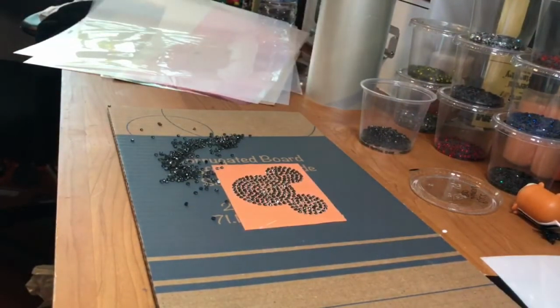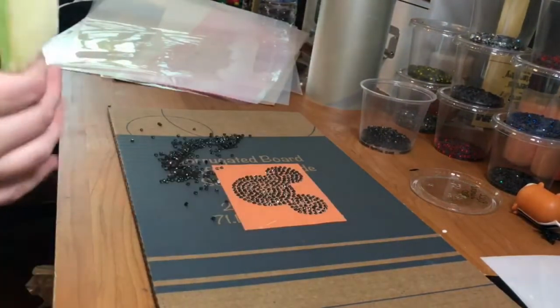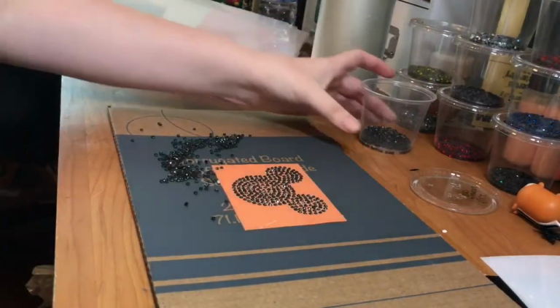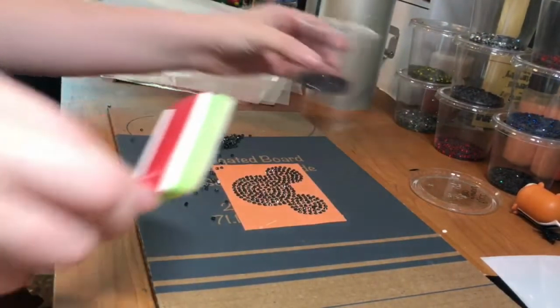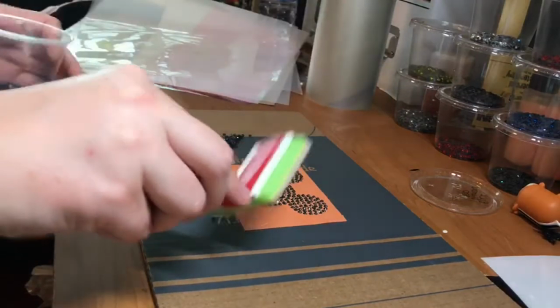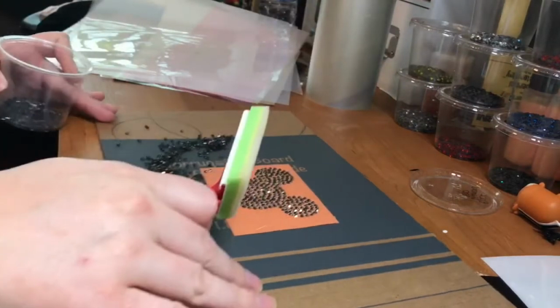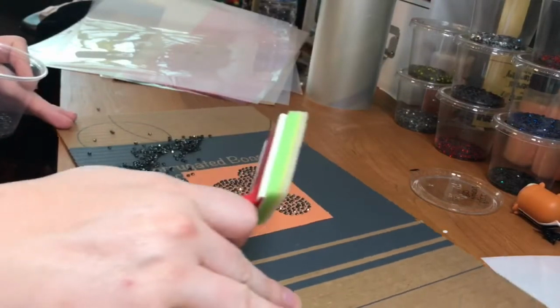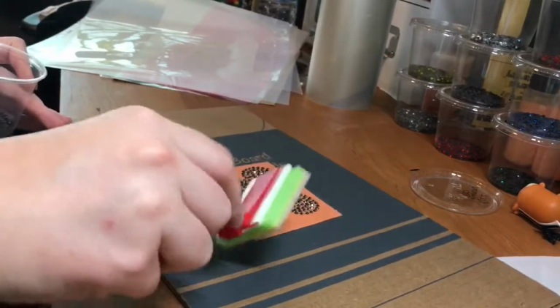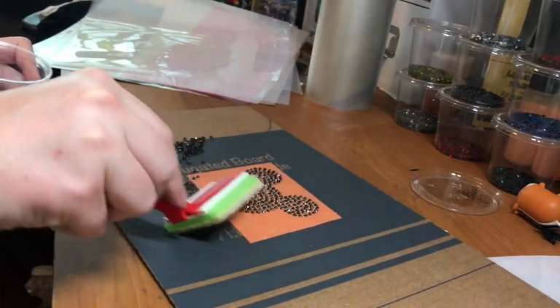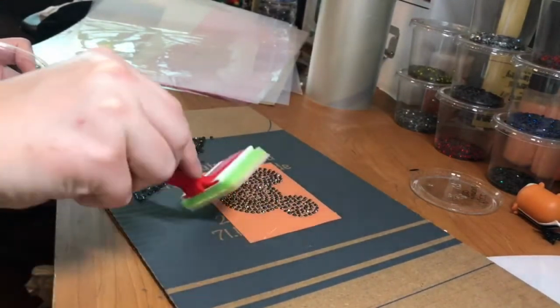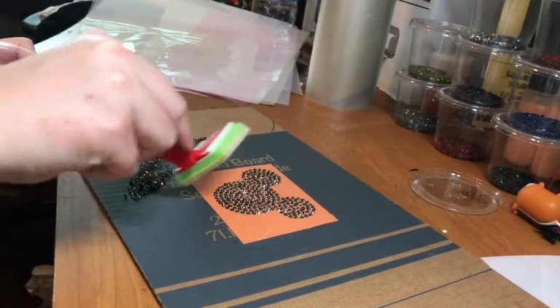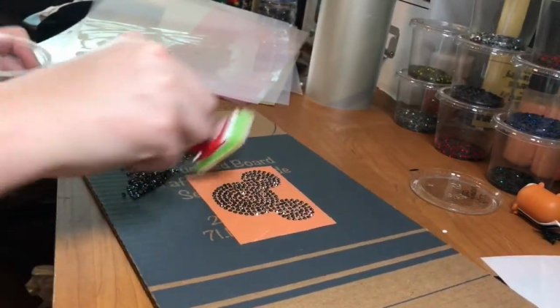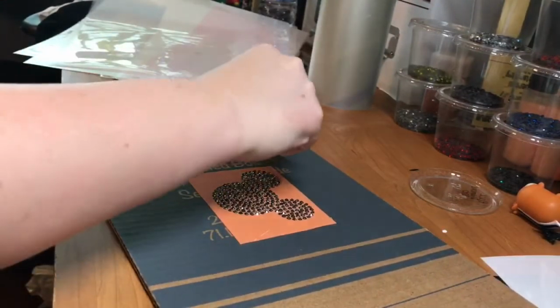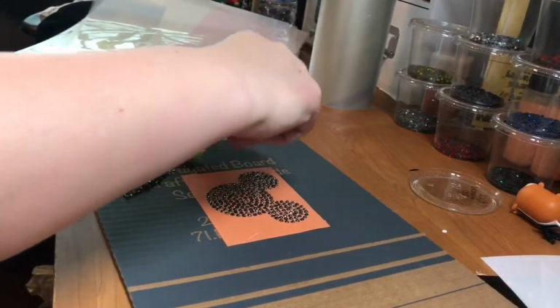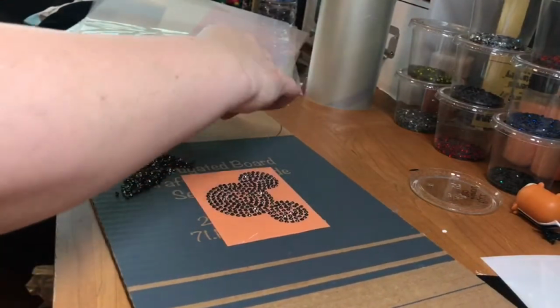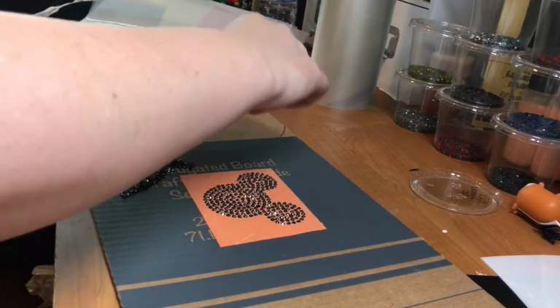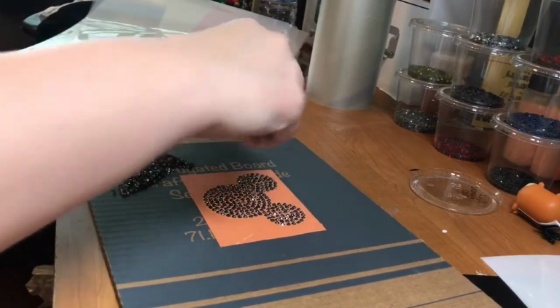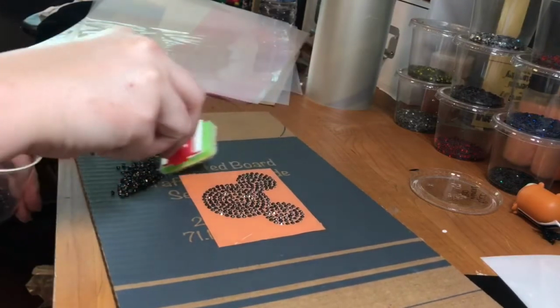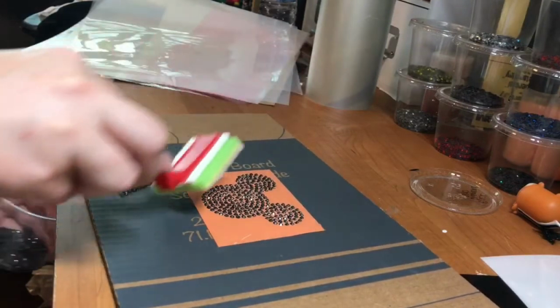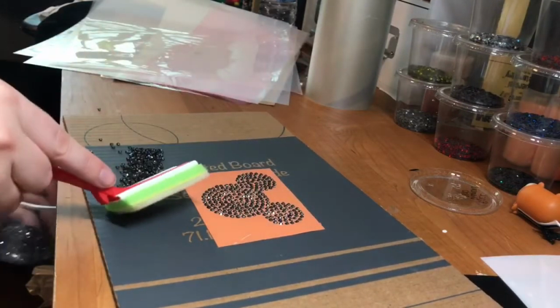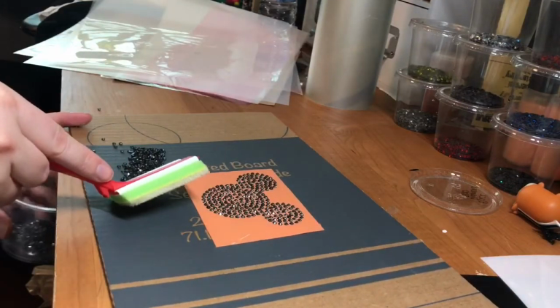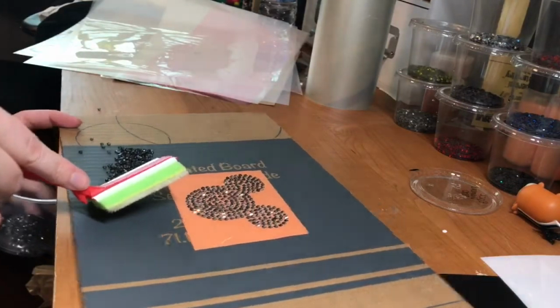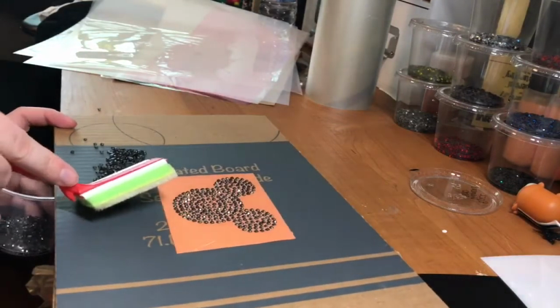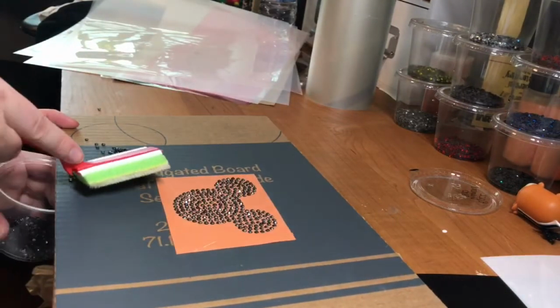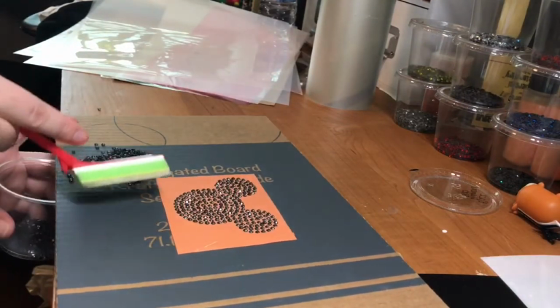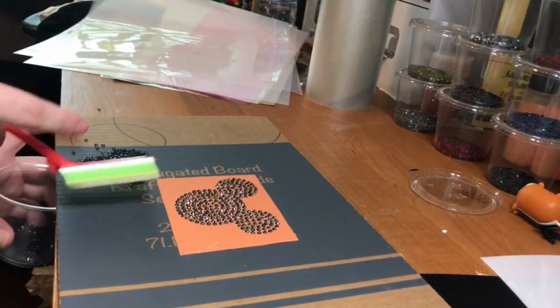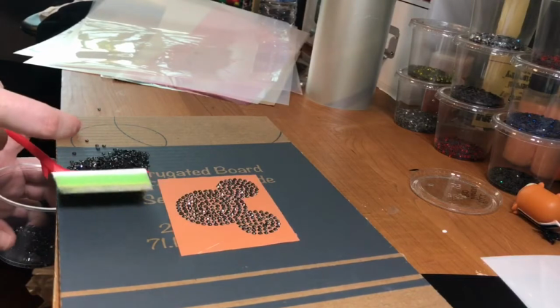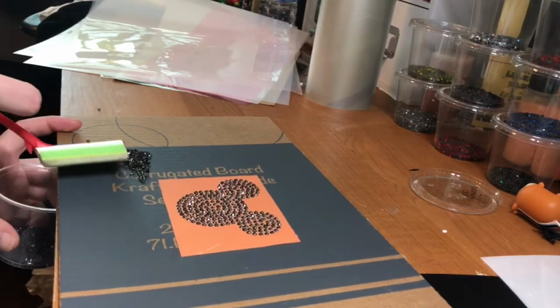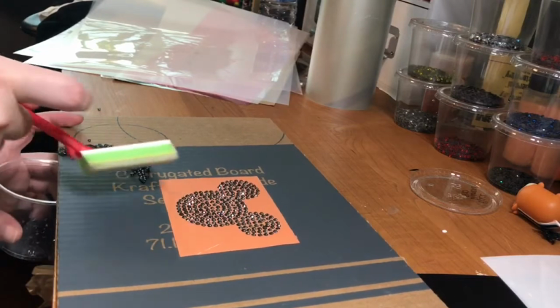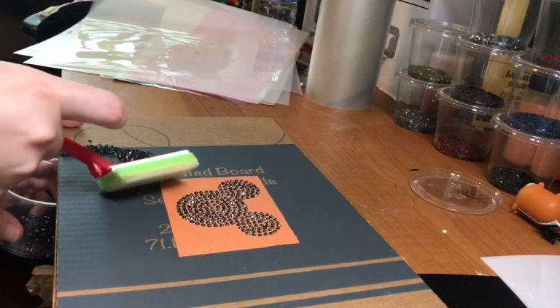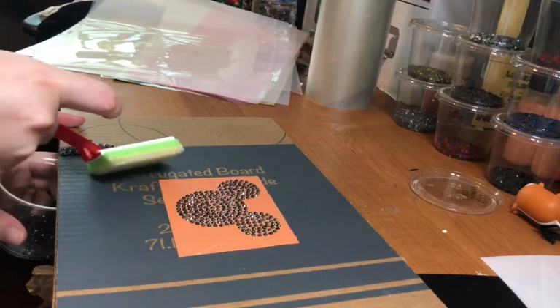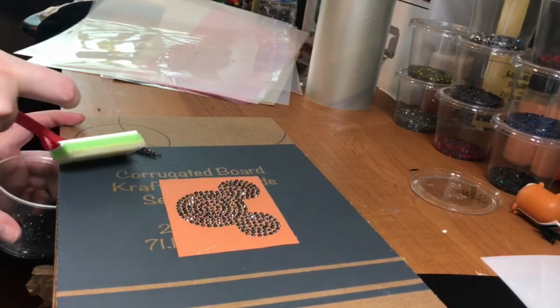So now that we've got them all filled in, I'm going to go ahead and dump these rhinestones back into my little cups. These can be reused on another project.